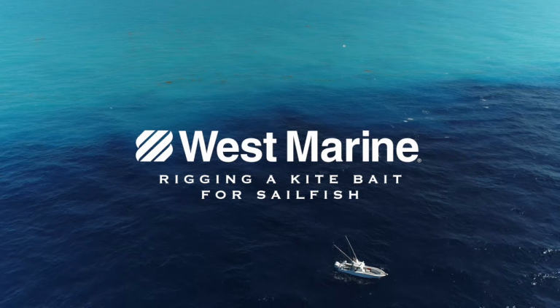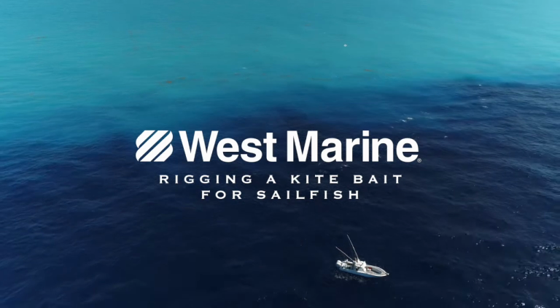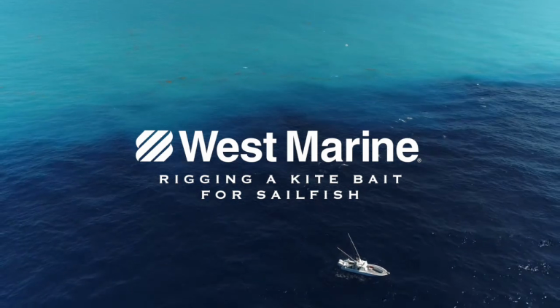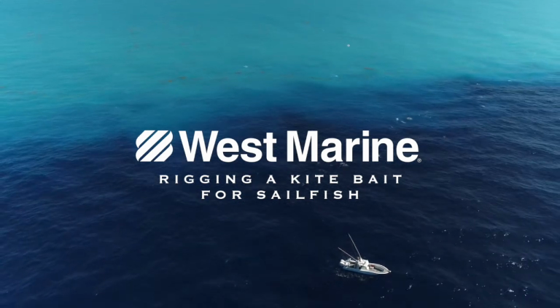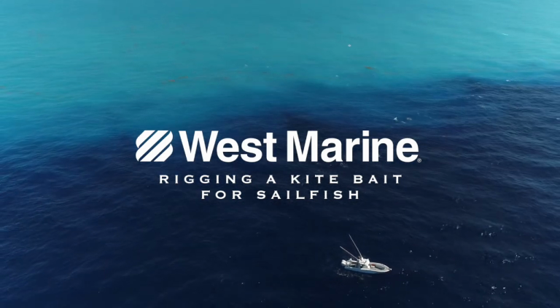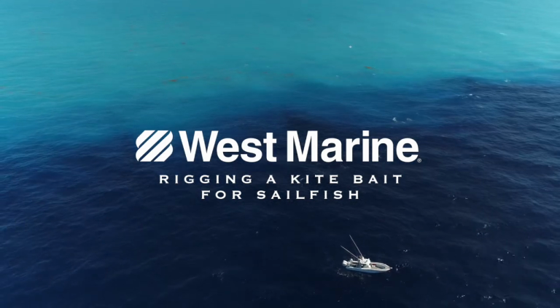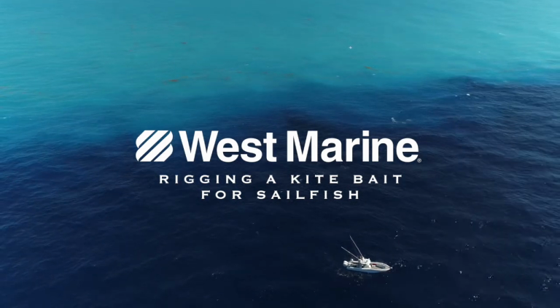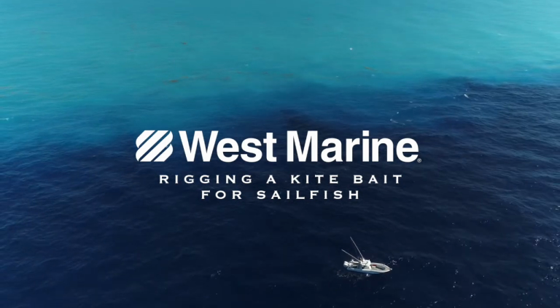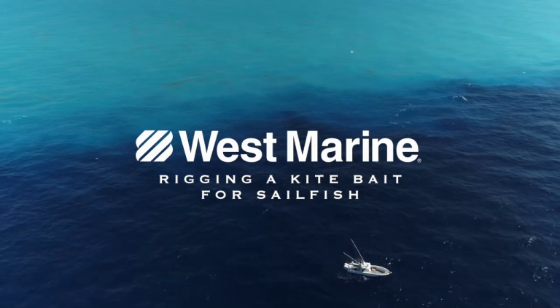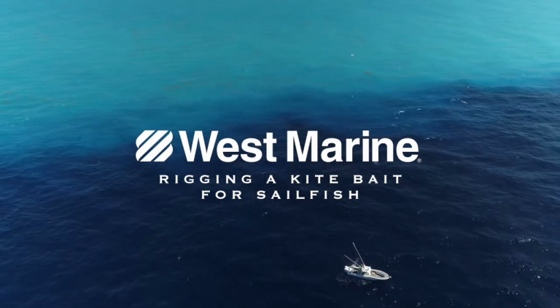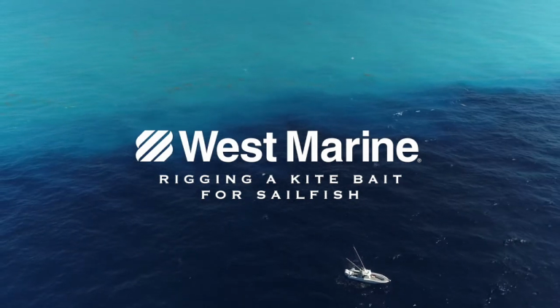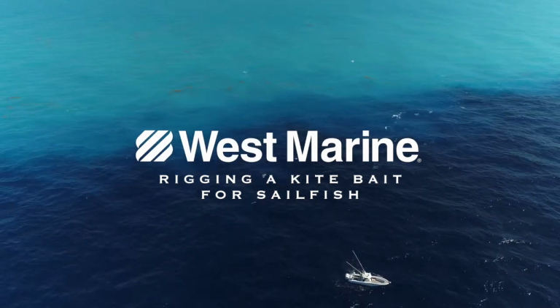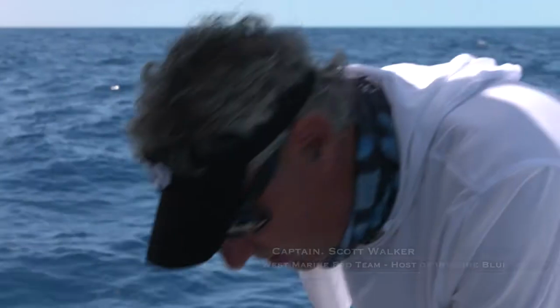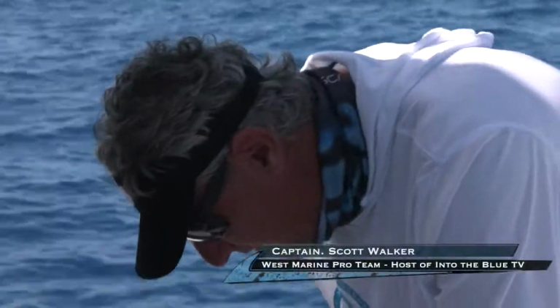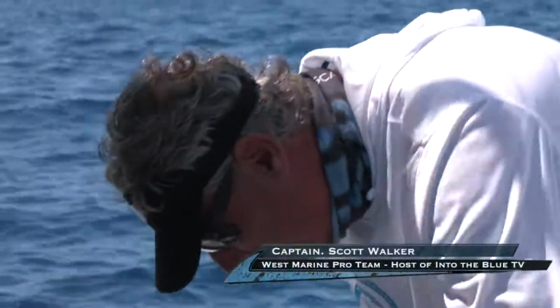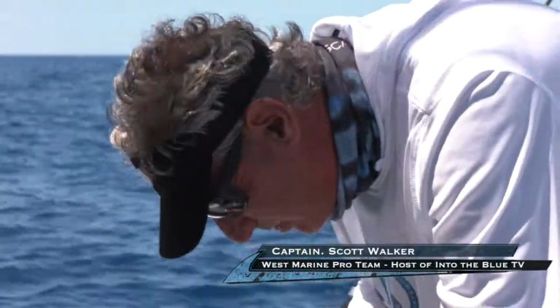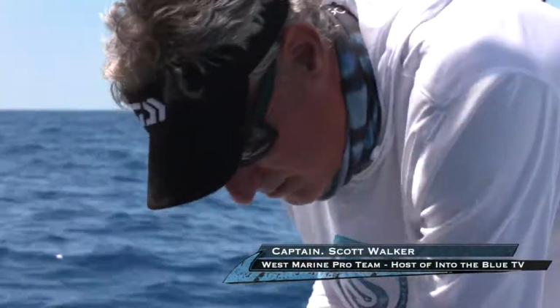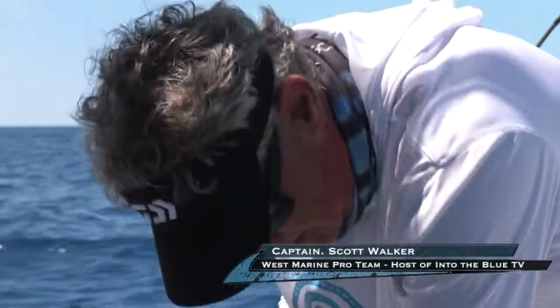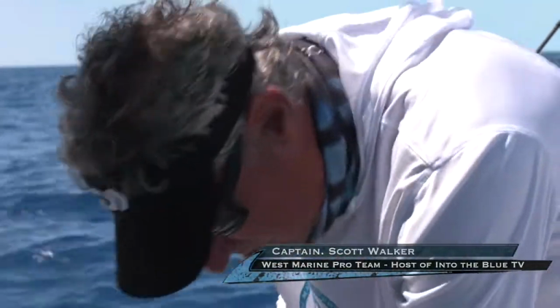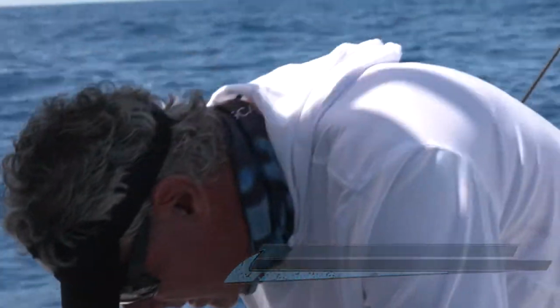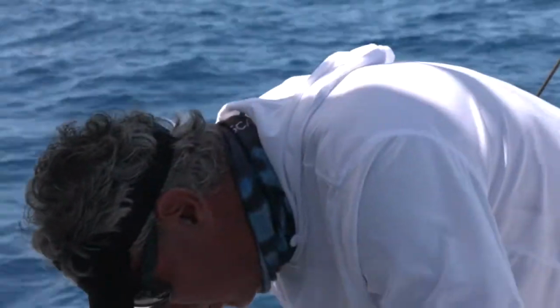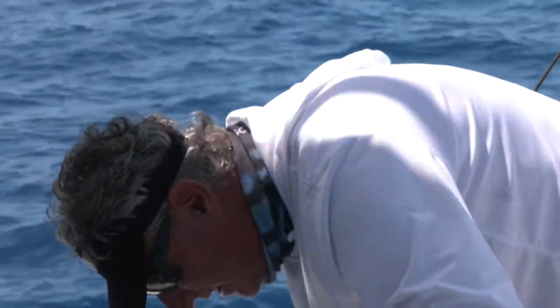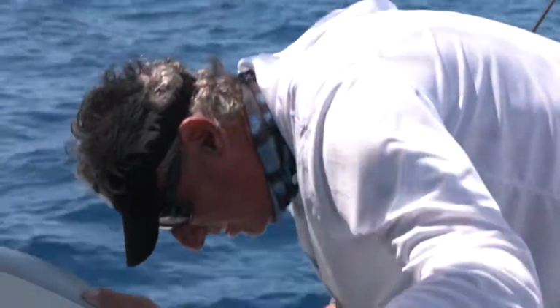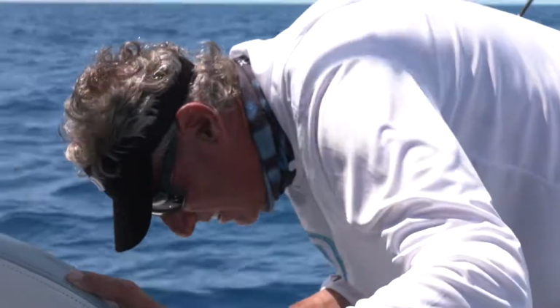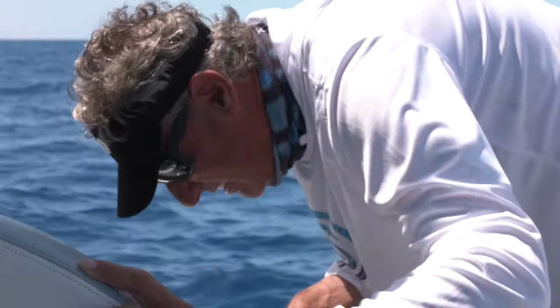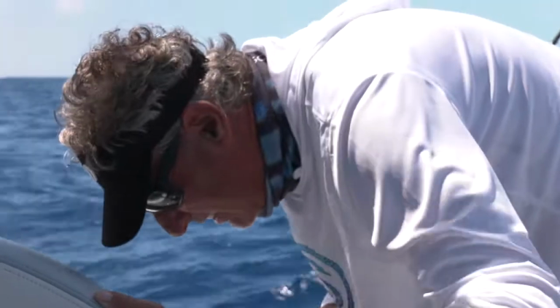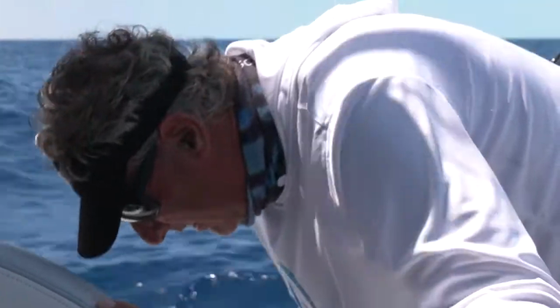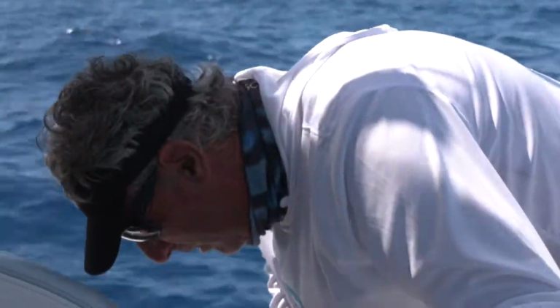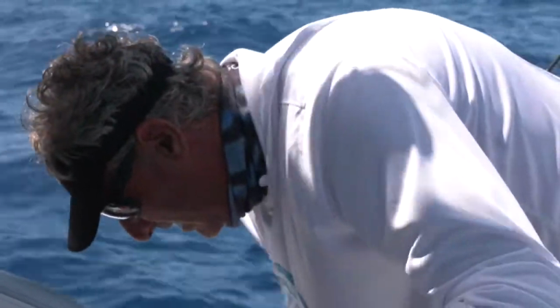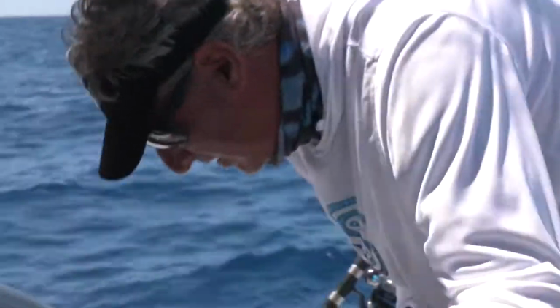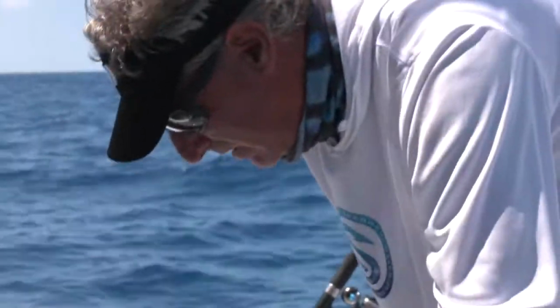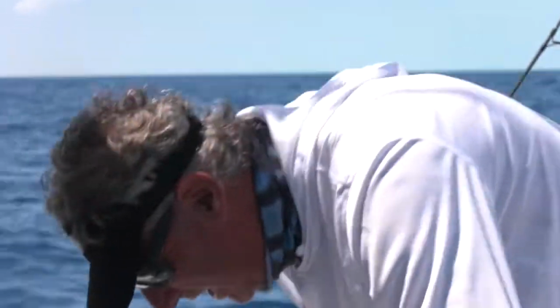You got one more bait to rig. You guys are wondering where we get this stuff — get all this stuff at our local West Marine: bait needles, small rubber bands, threadfins. We're out here in the Key West channel.